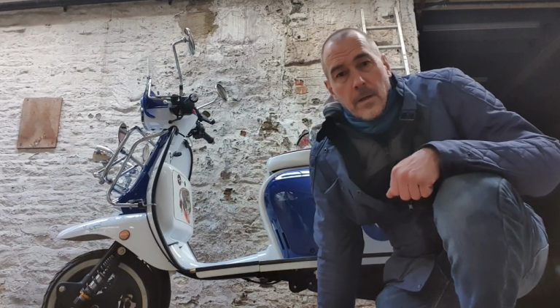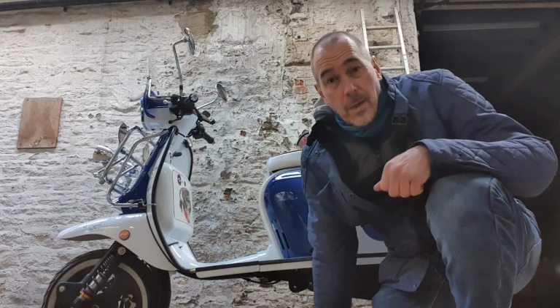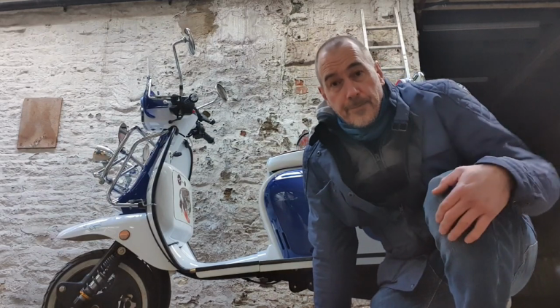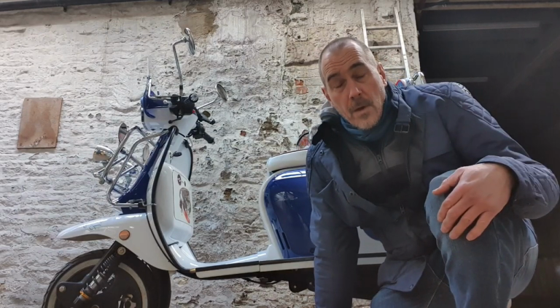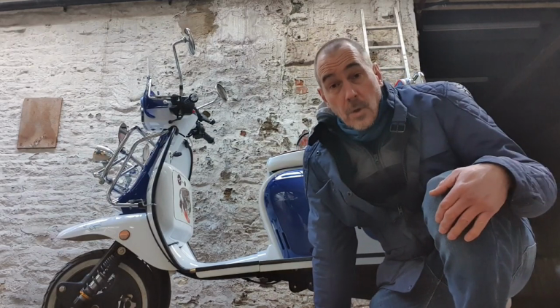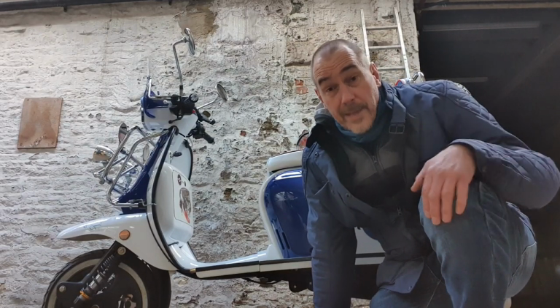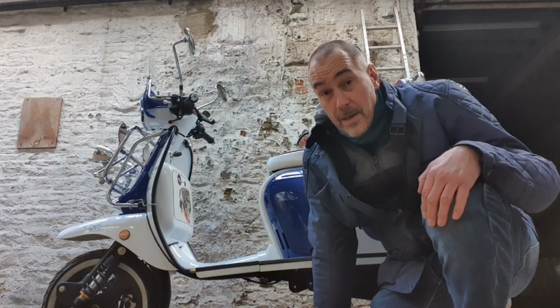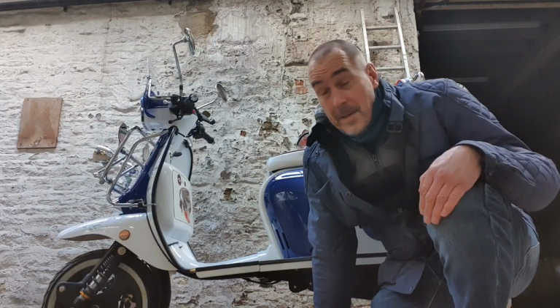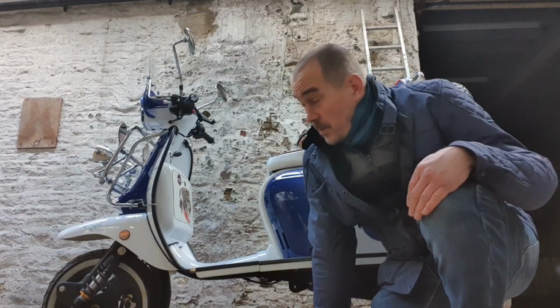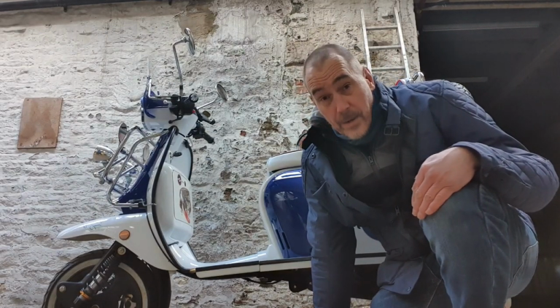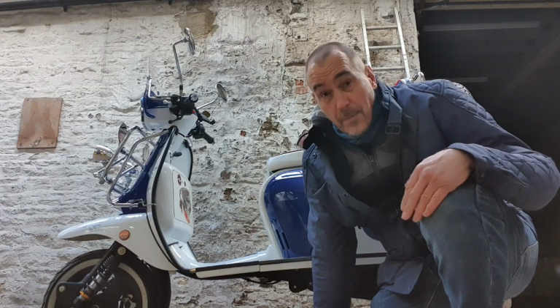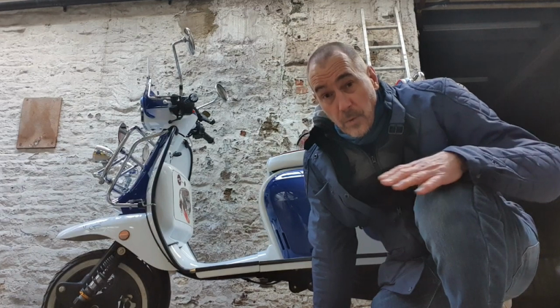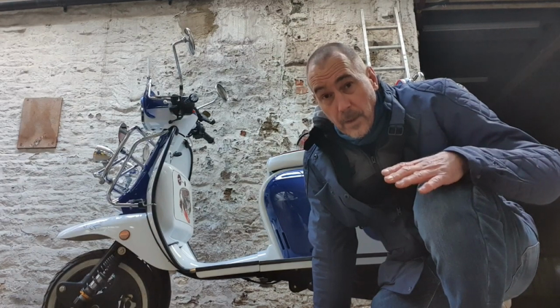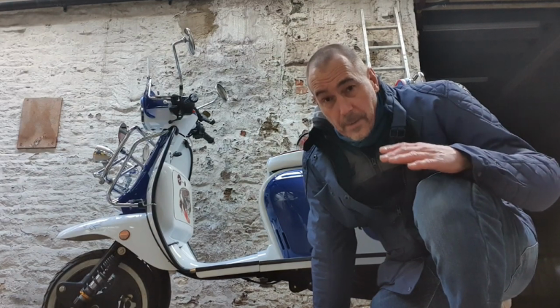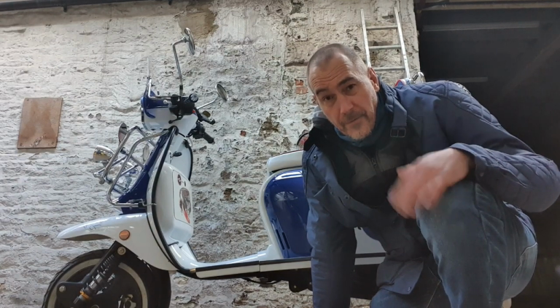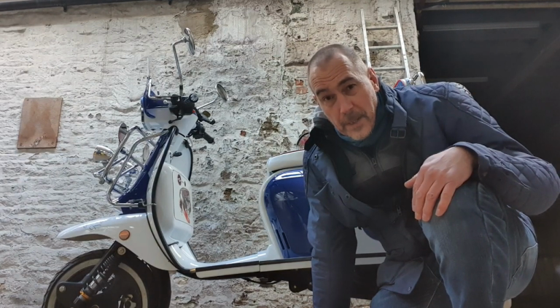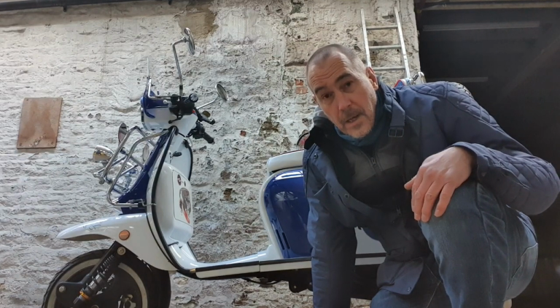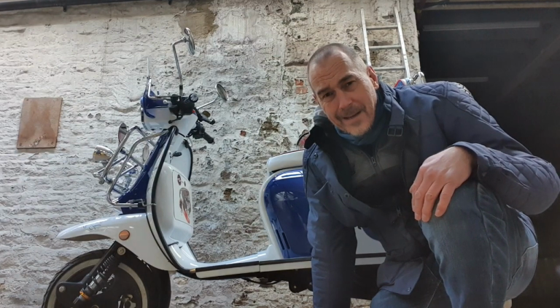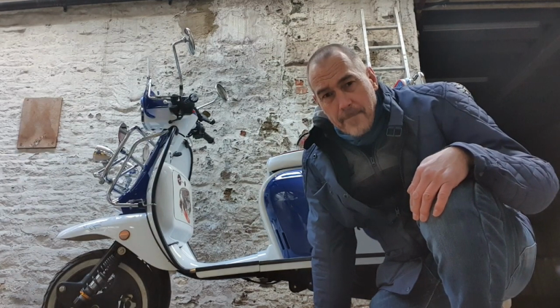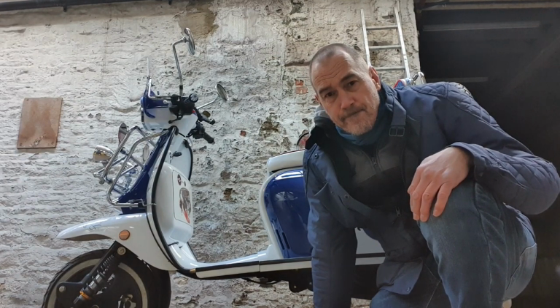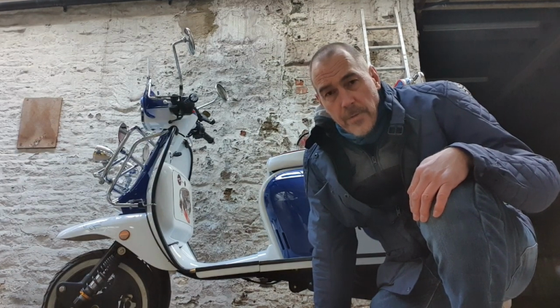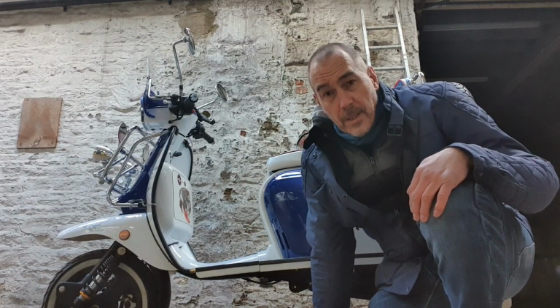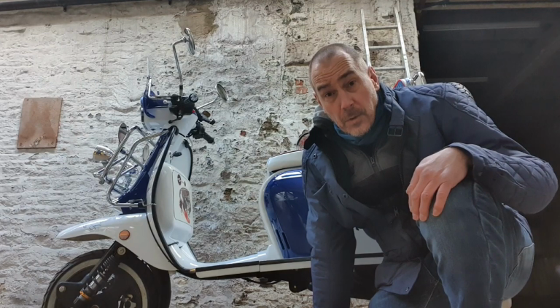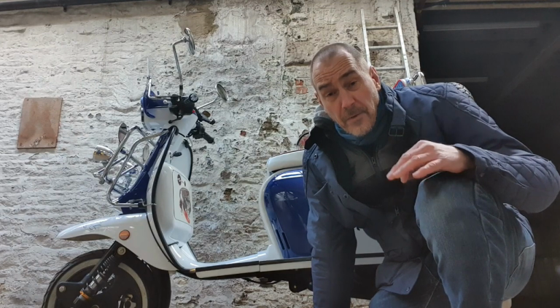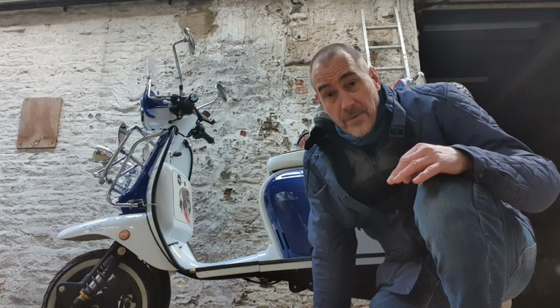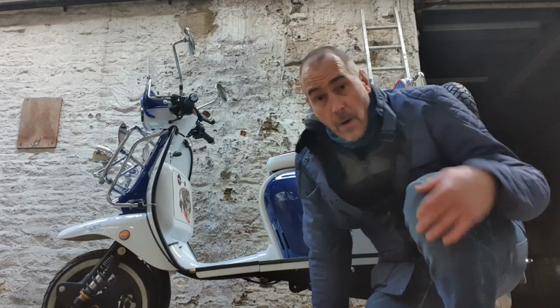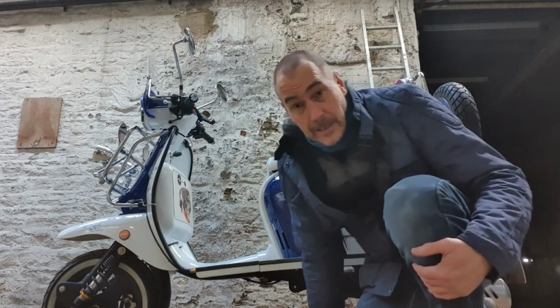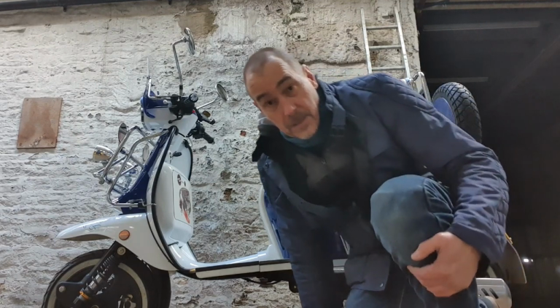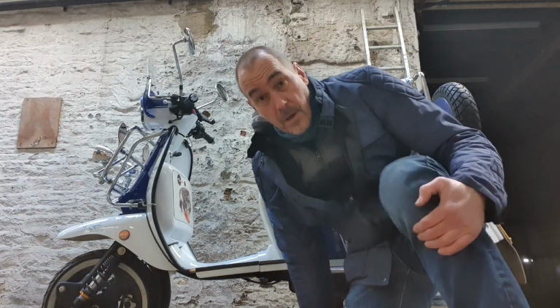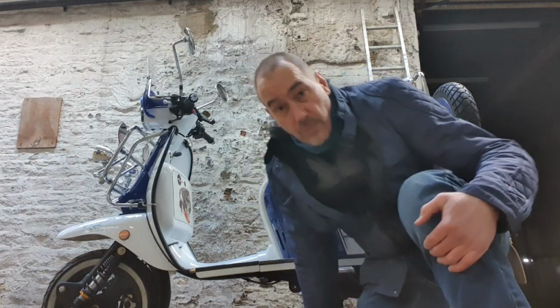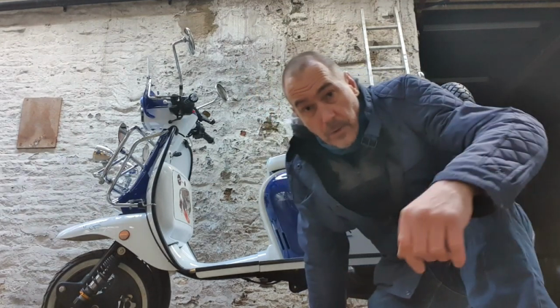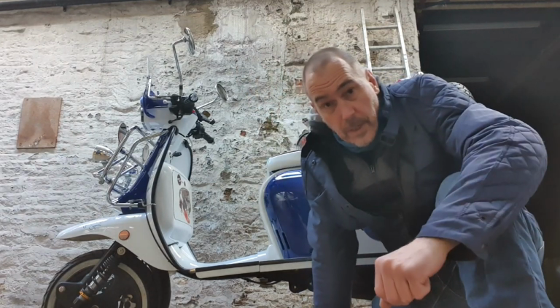Guys, welcome. Down here in the warehouse — not my usual filming location, I'm down at a friend's place. Thought I'd take the opportunity to do a very quick video on the headlight on these Royal Alloys.